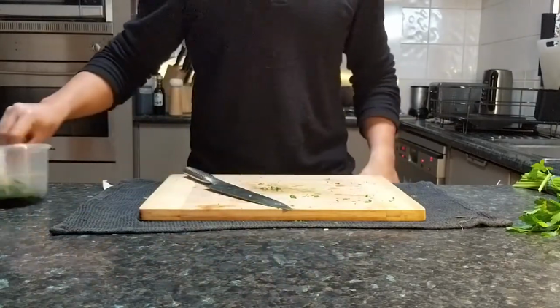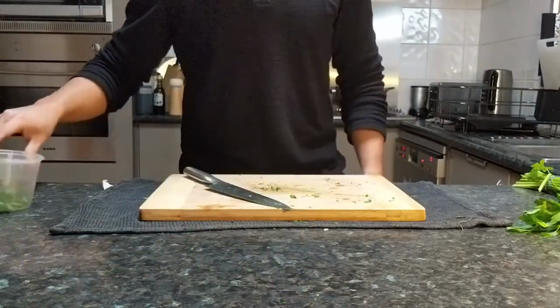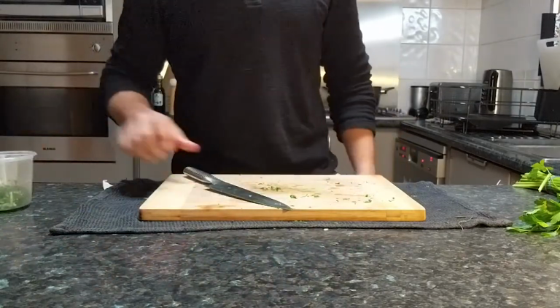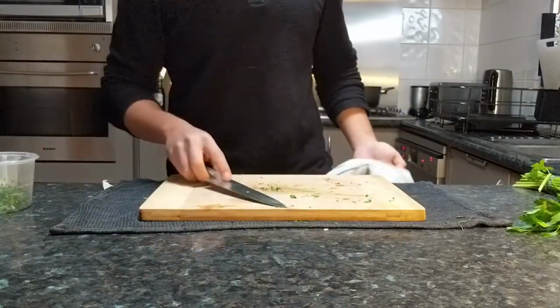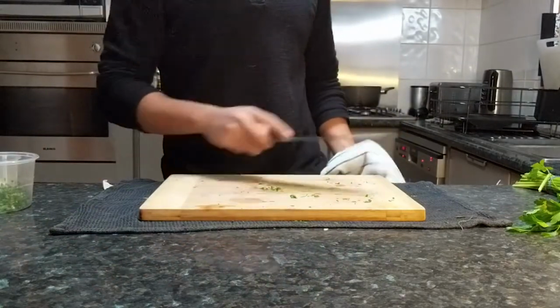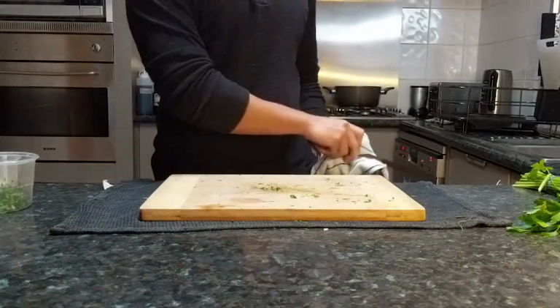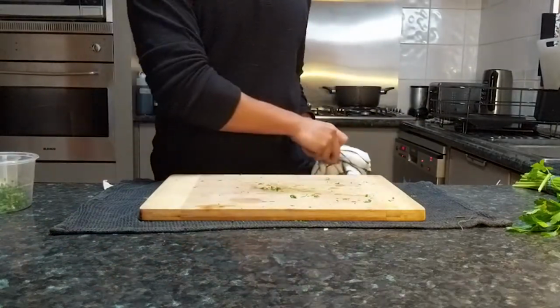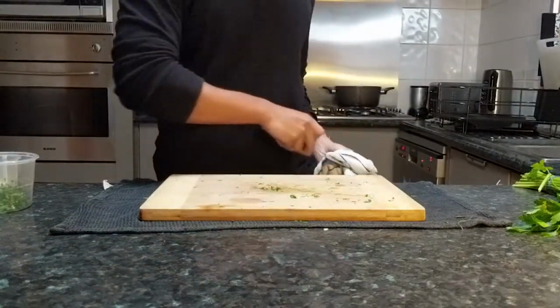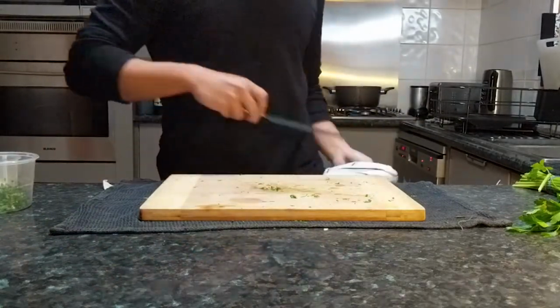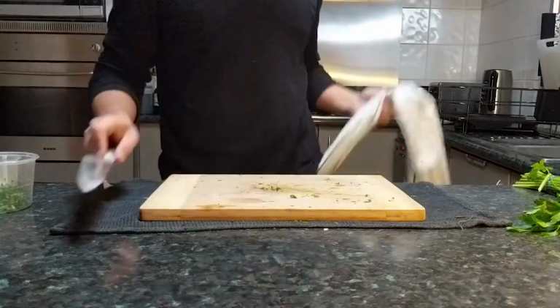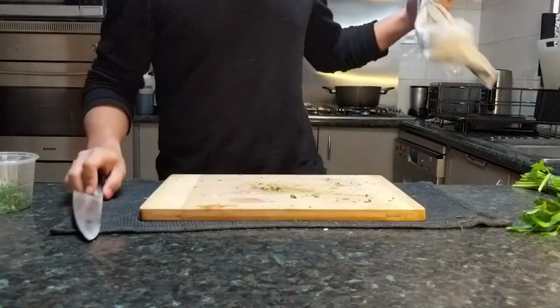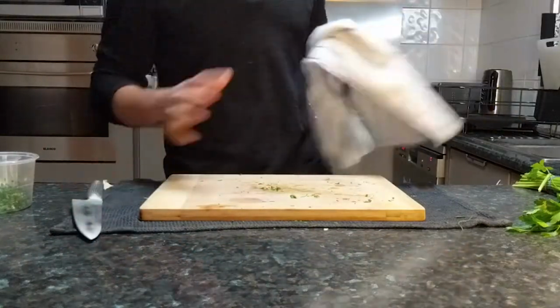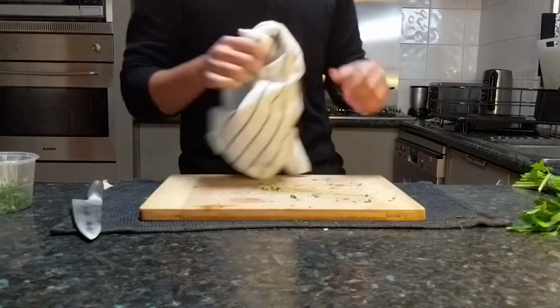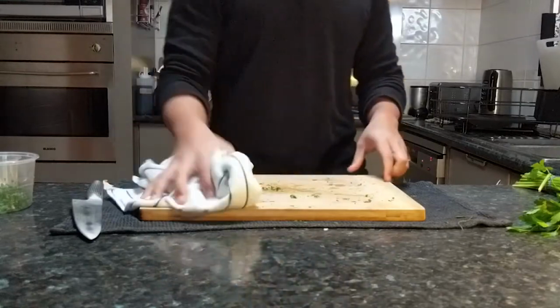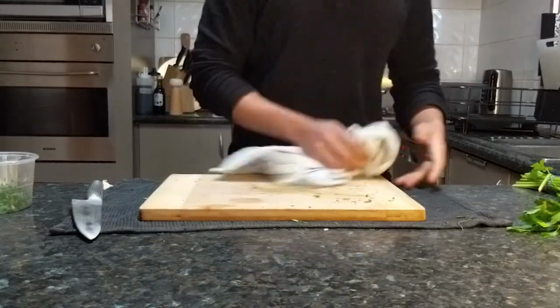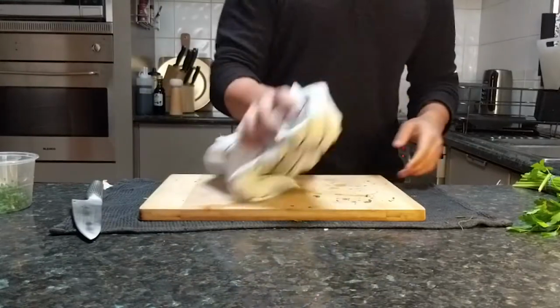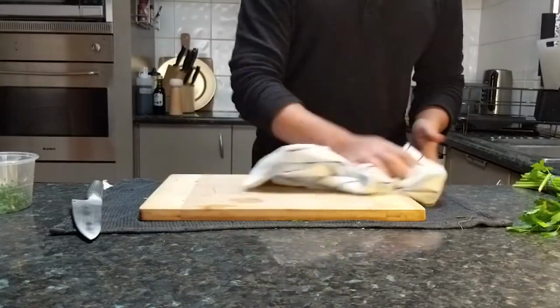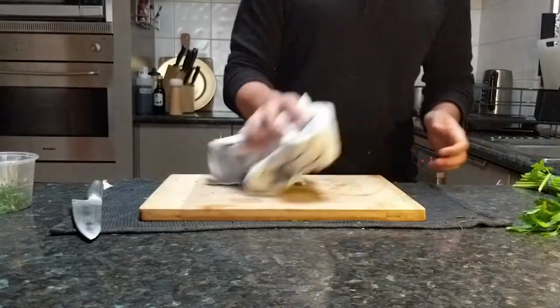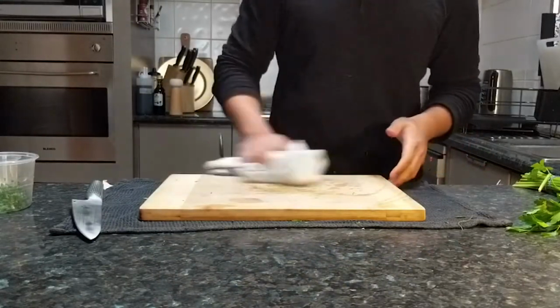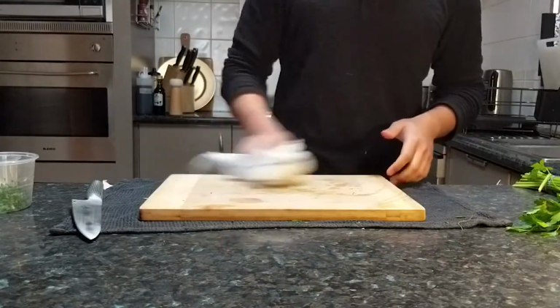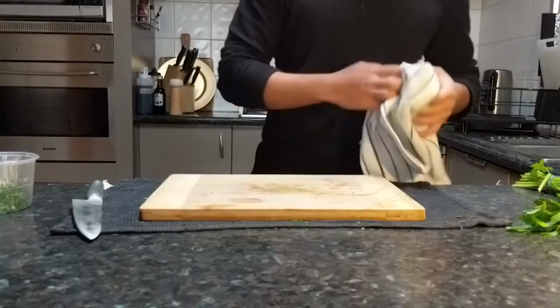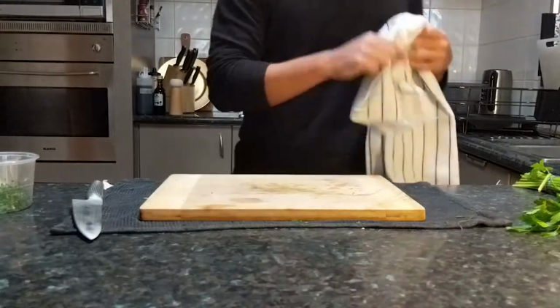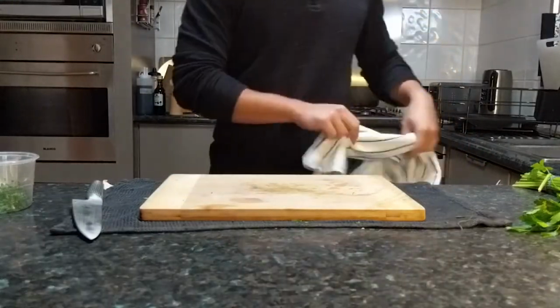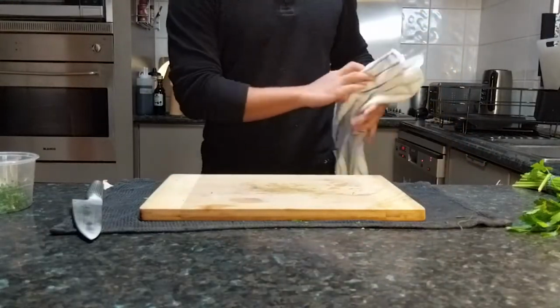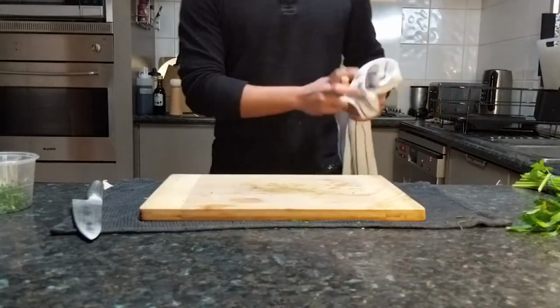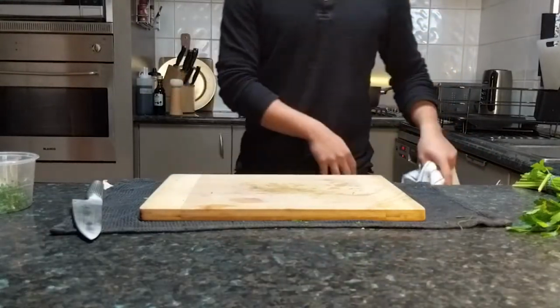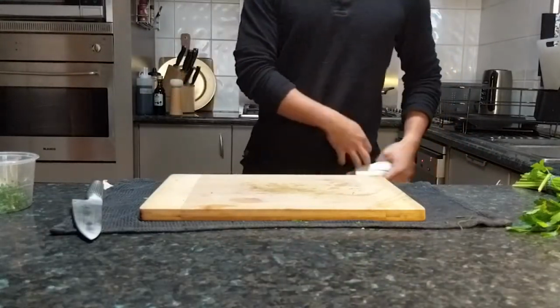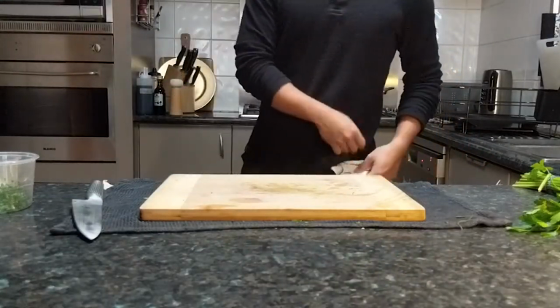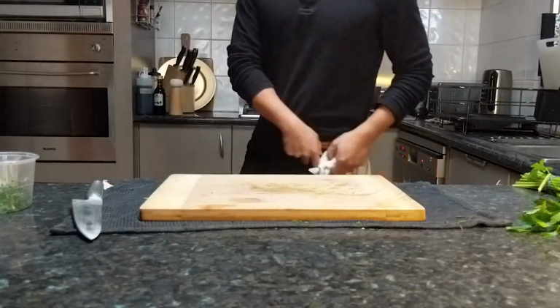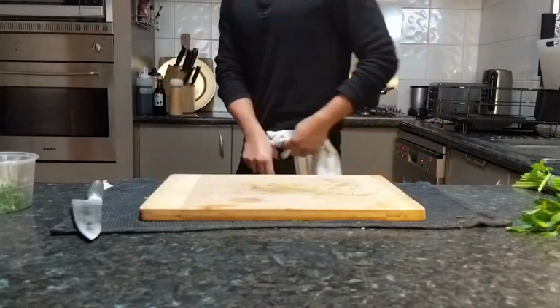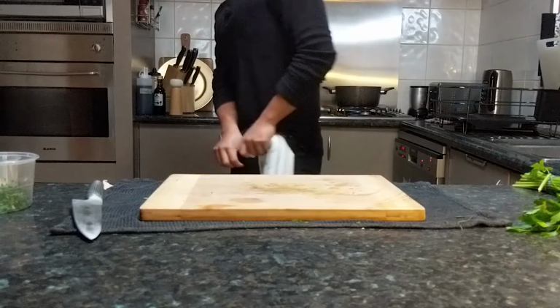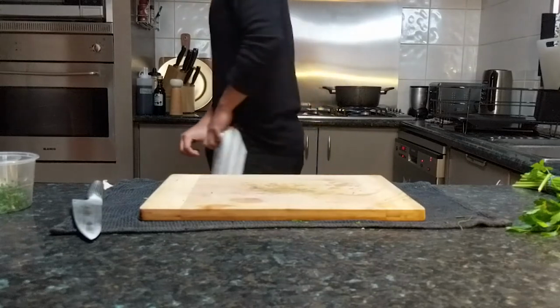Don't forget to clean your board and your knife, and now let's move on to the stovetop.